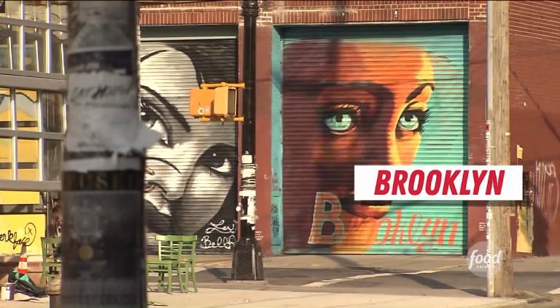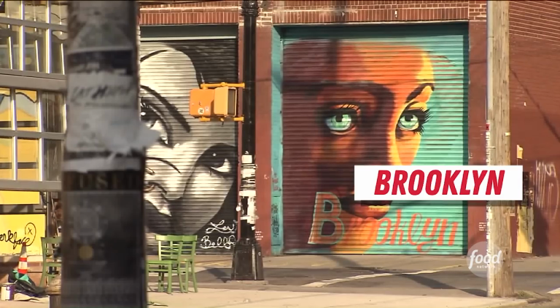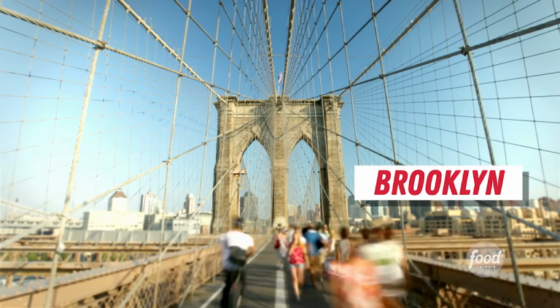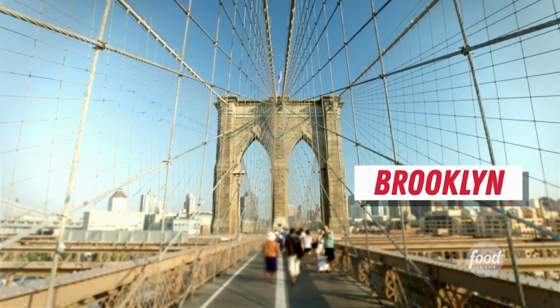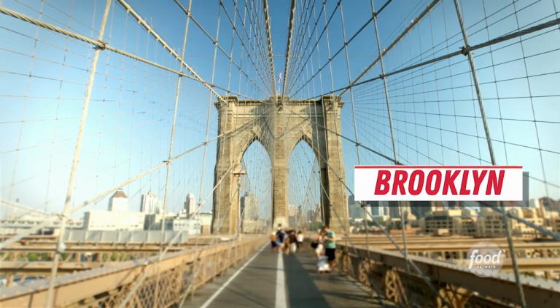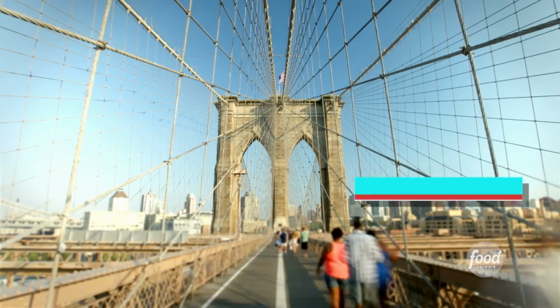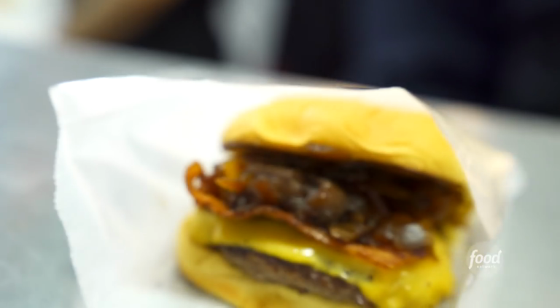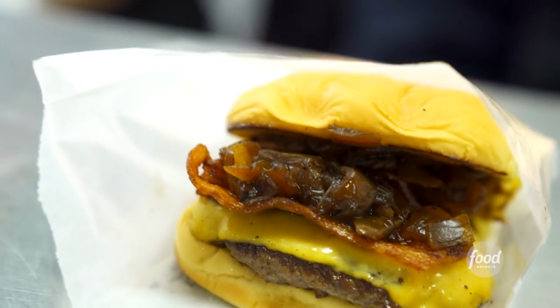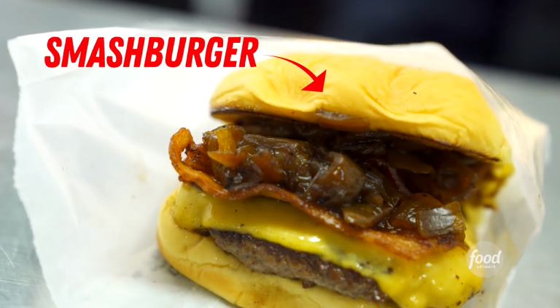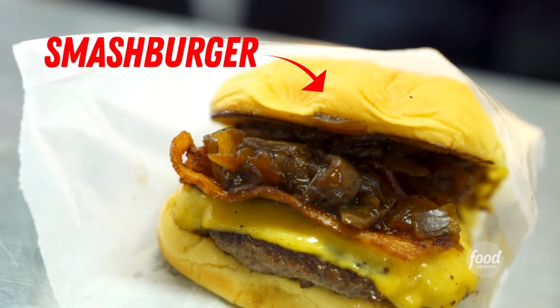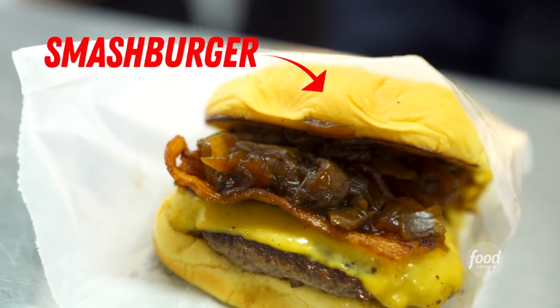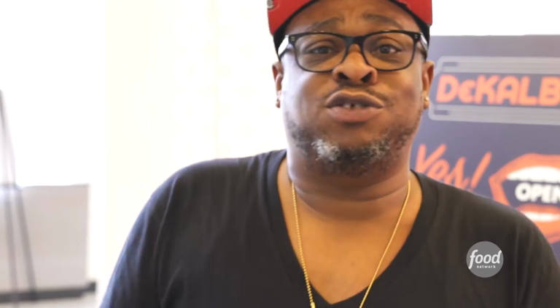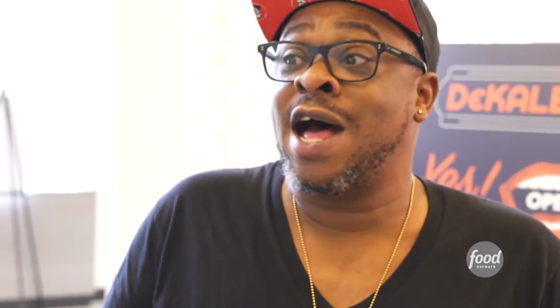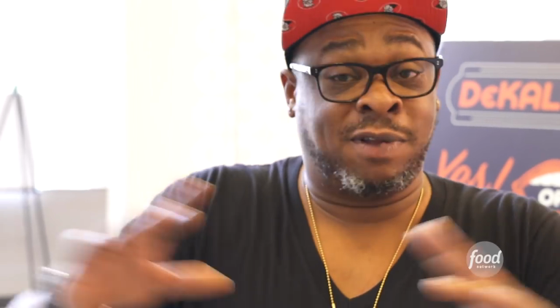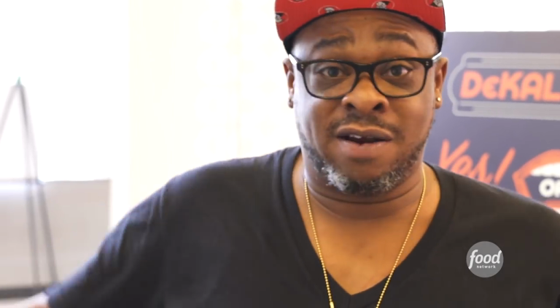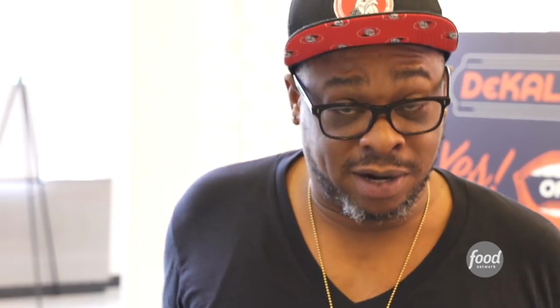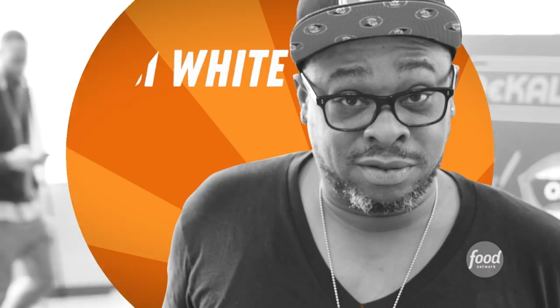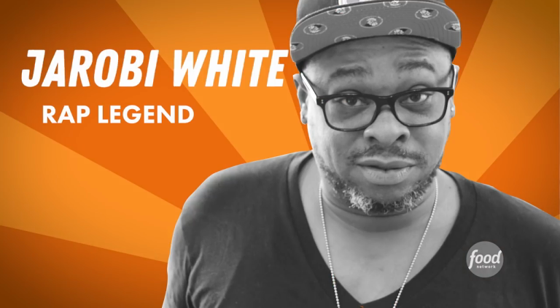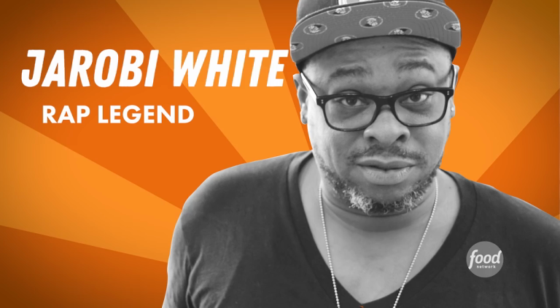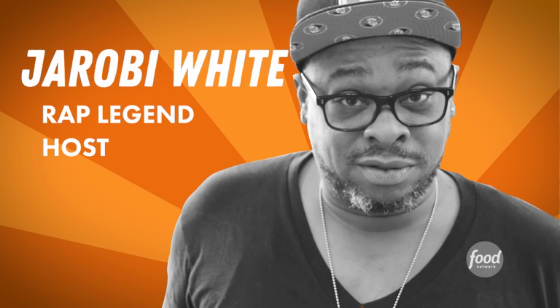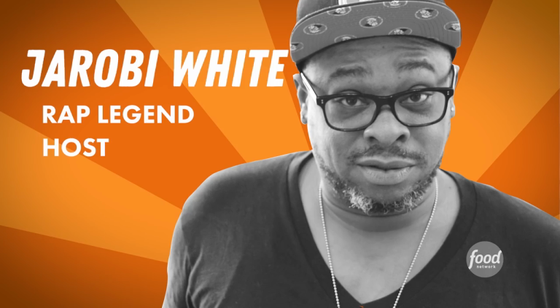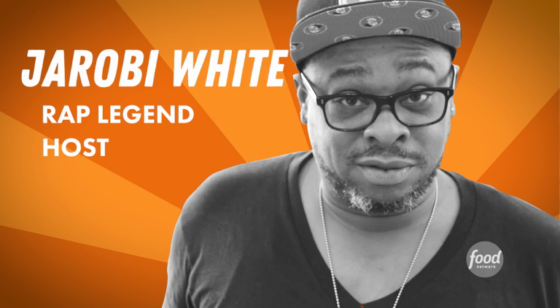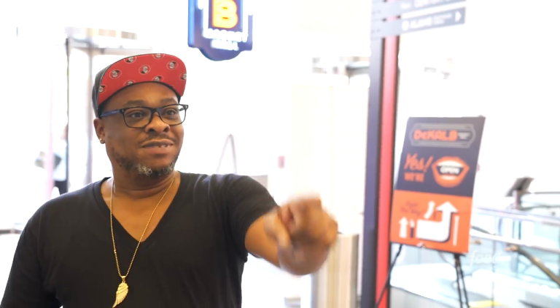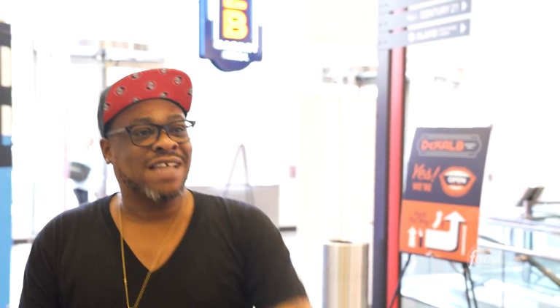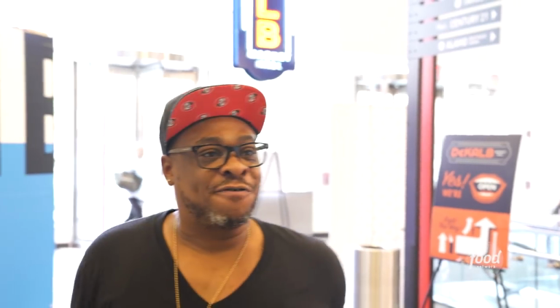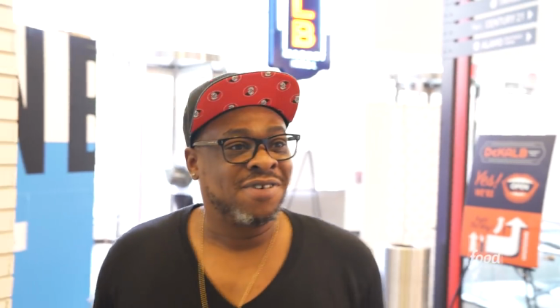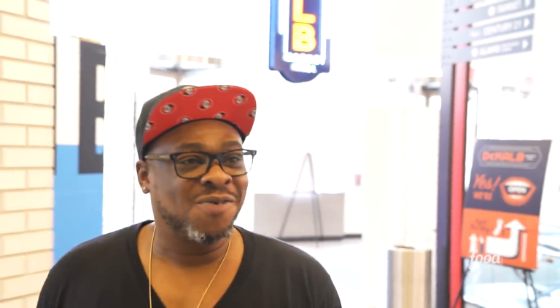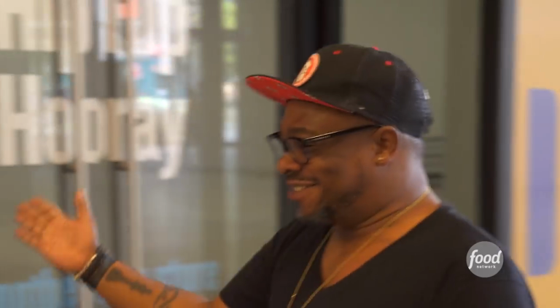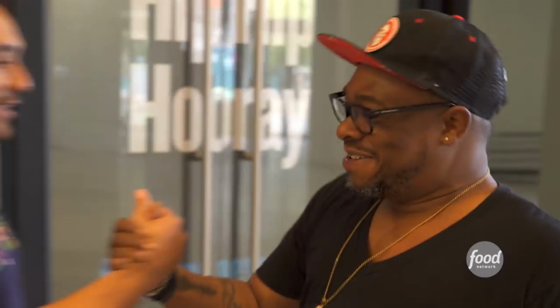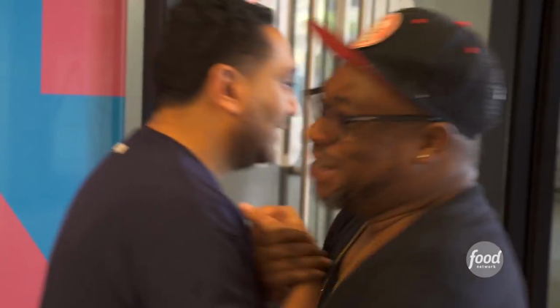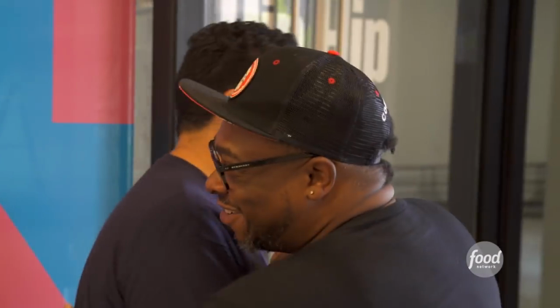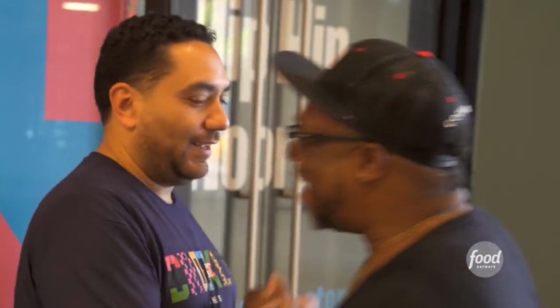Today in beautiful downtown Brooklyn, I have the best burger that you could possibly find on the planet. That's good. Lily rocked it on the block.